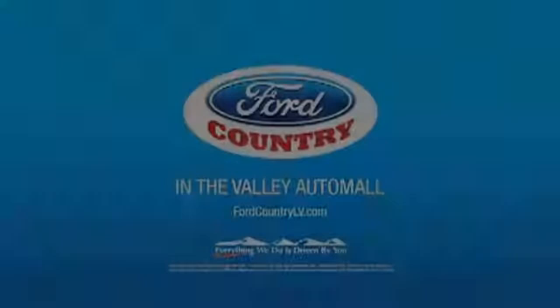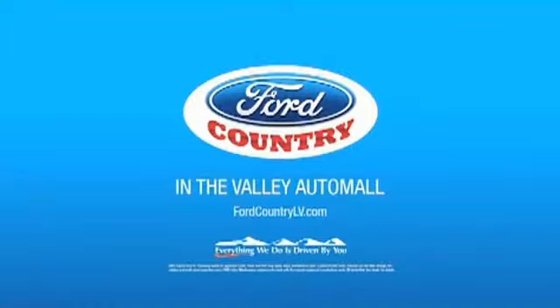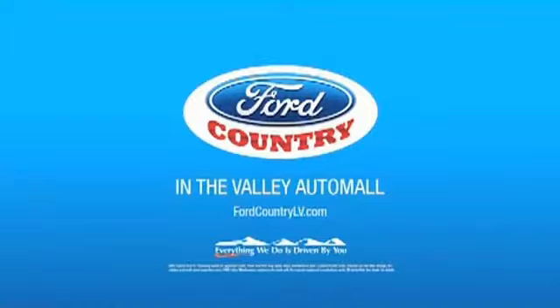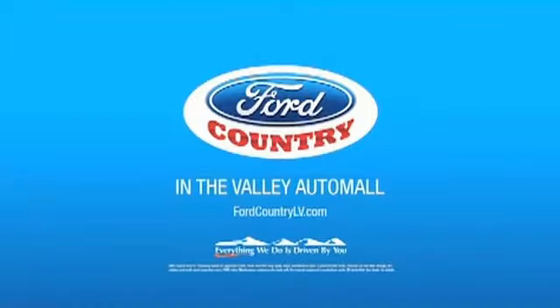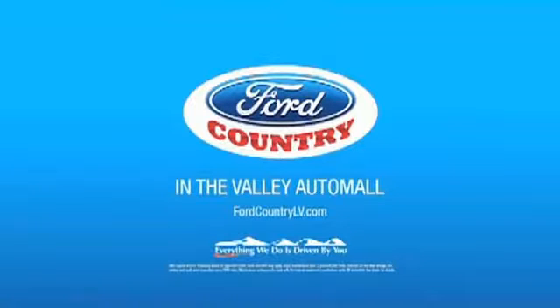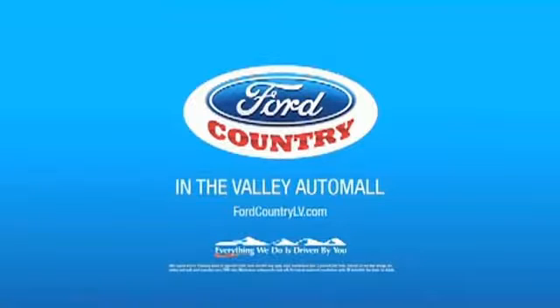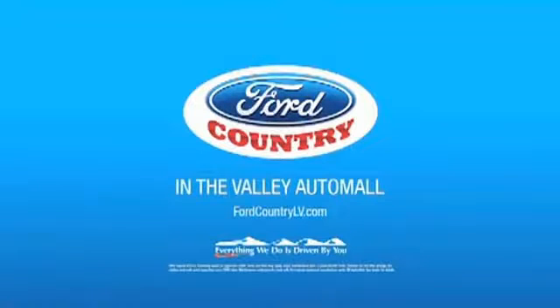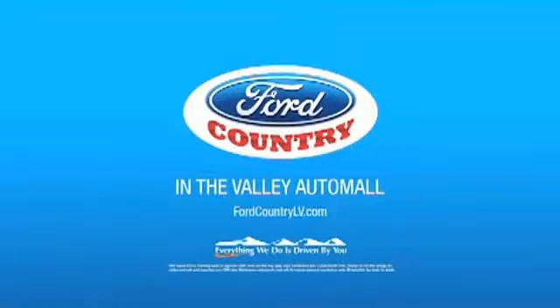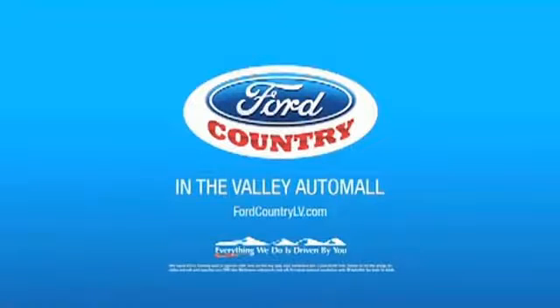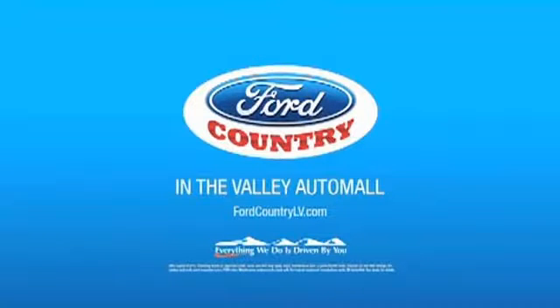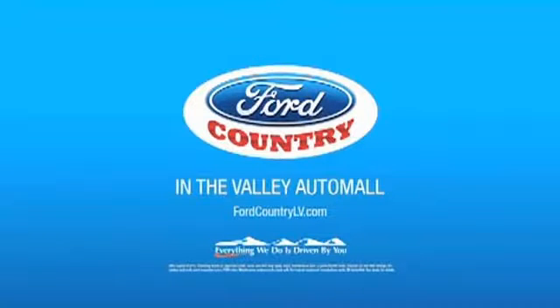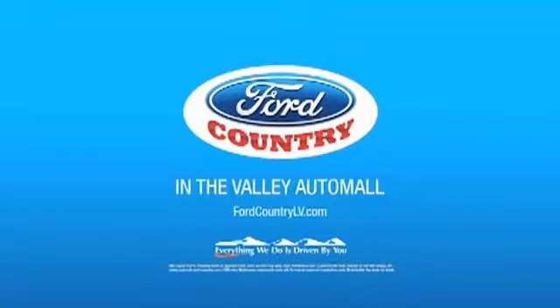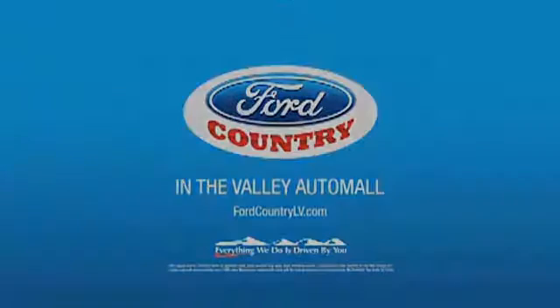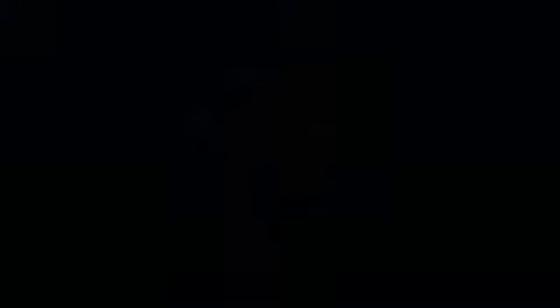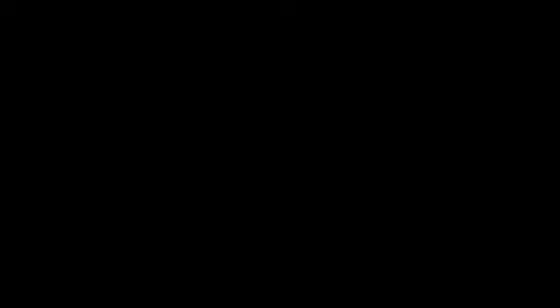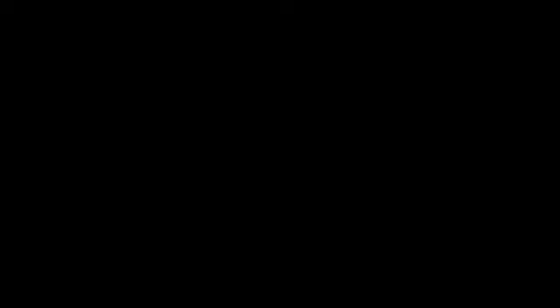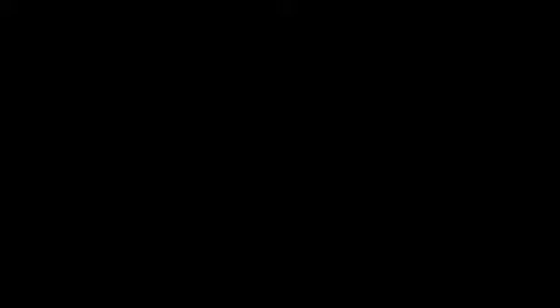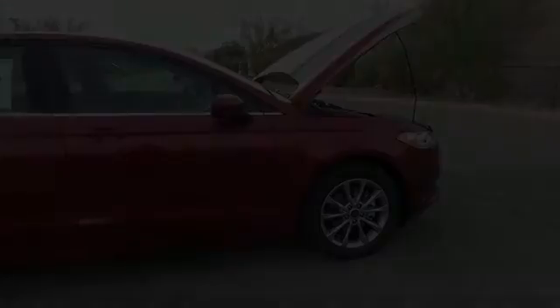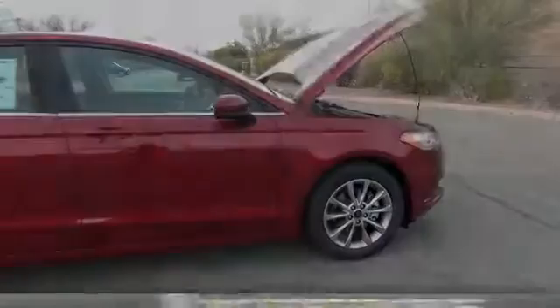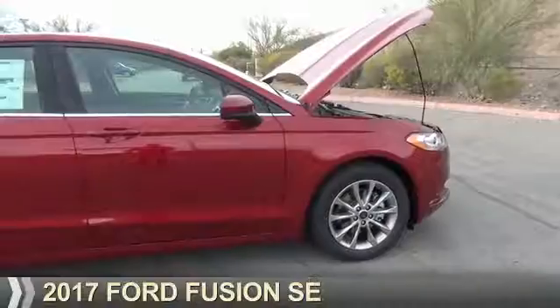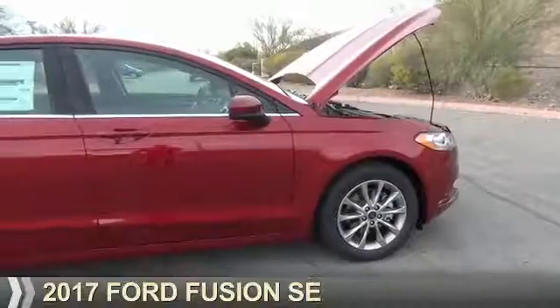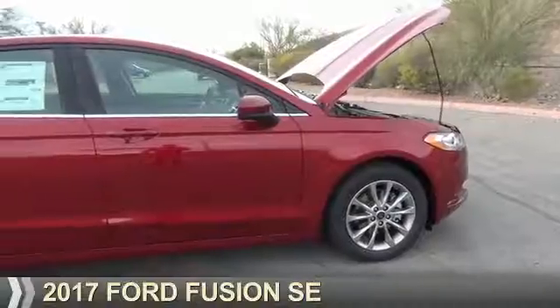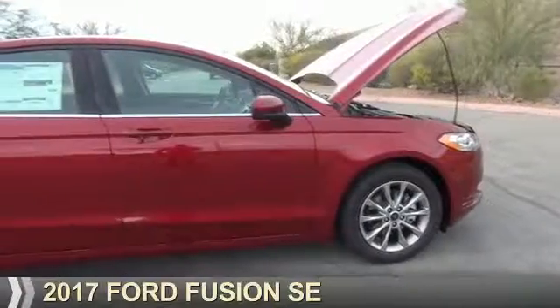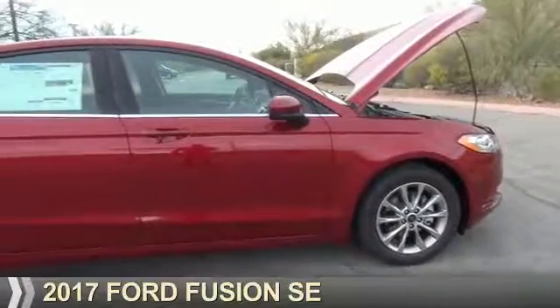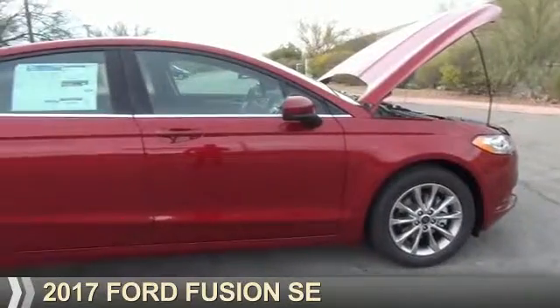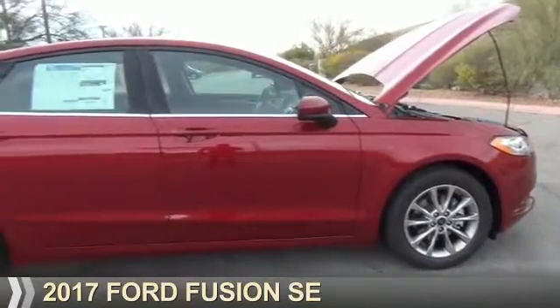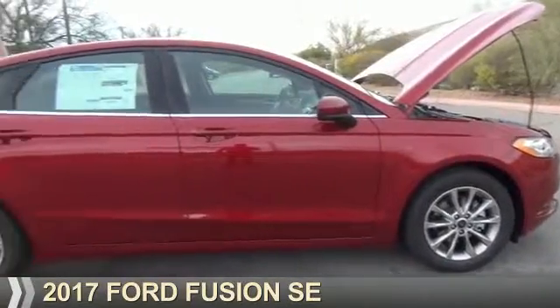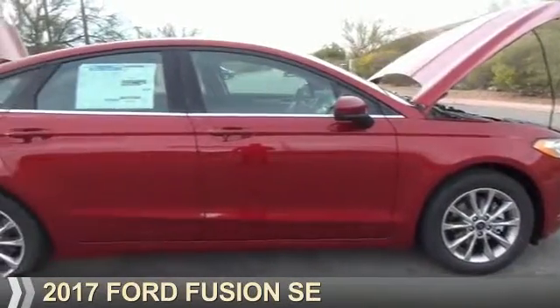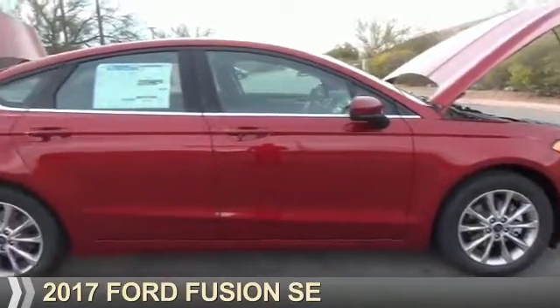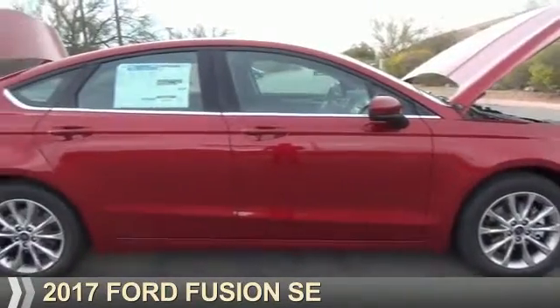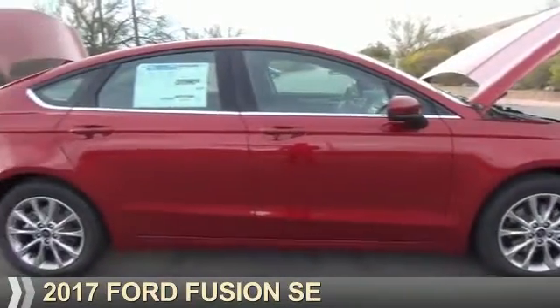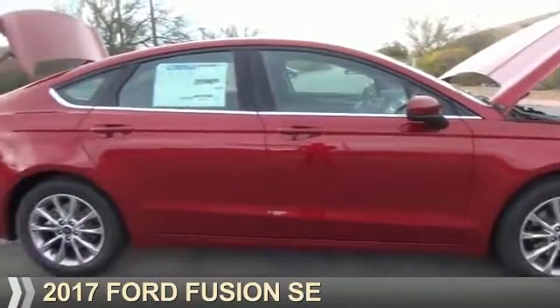Visit Ford Country in the Valley Auto Mall today. Presenting the 2017 Ford Fusion.